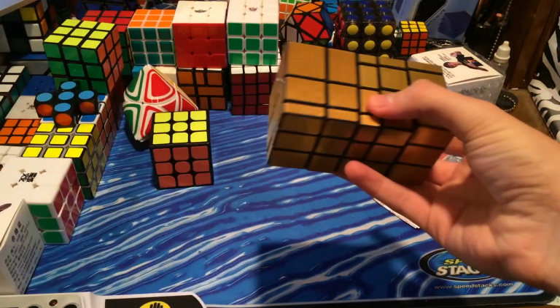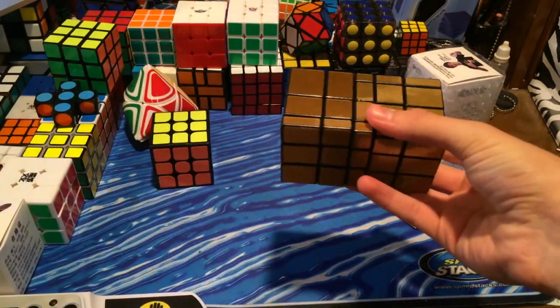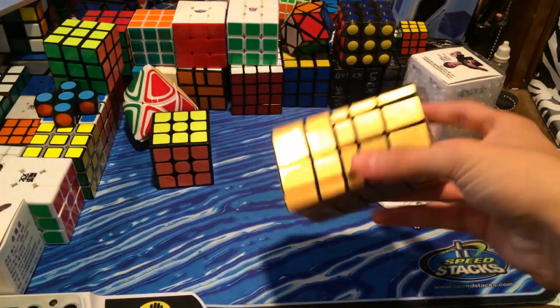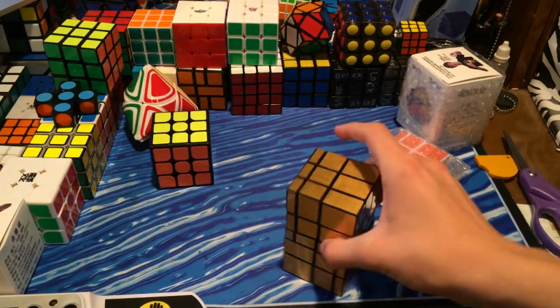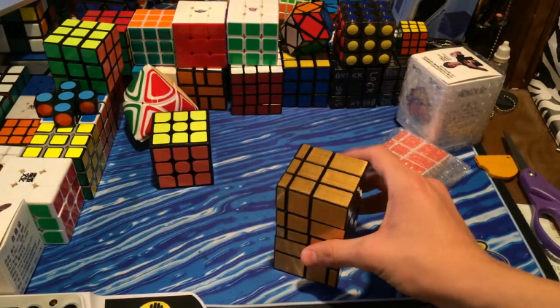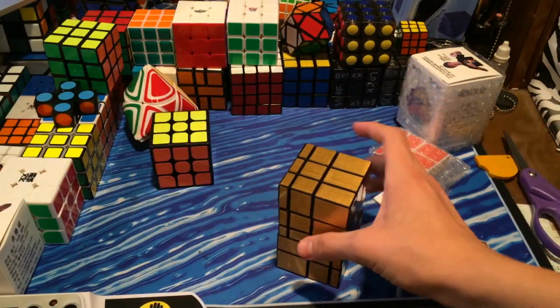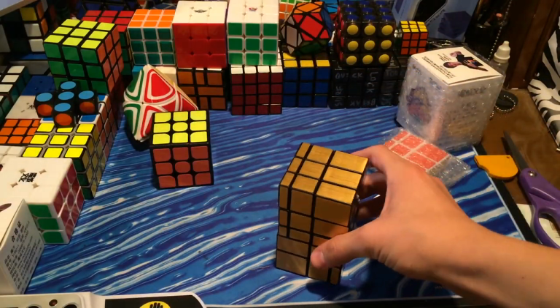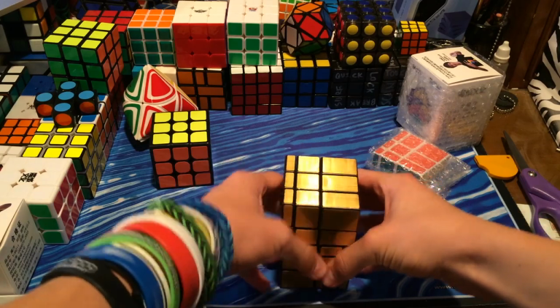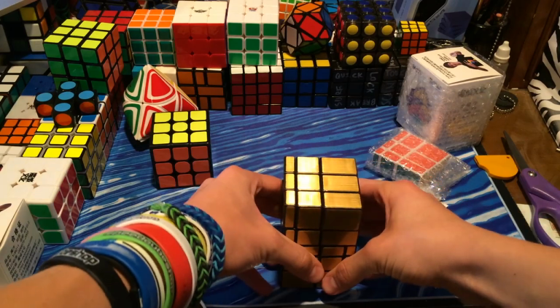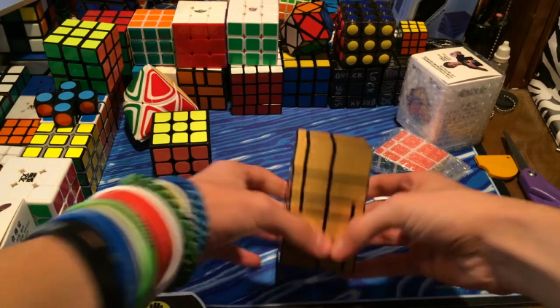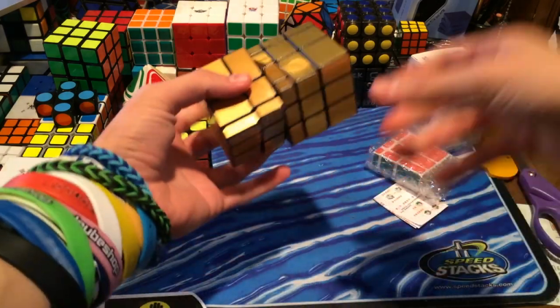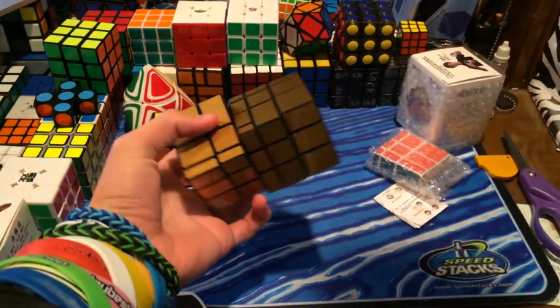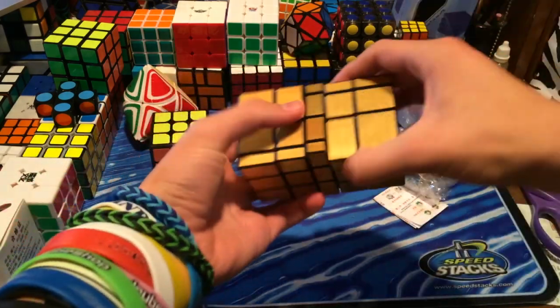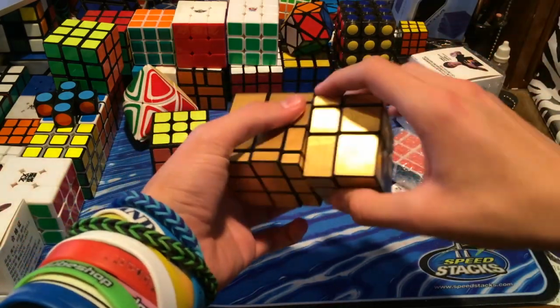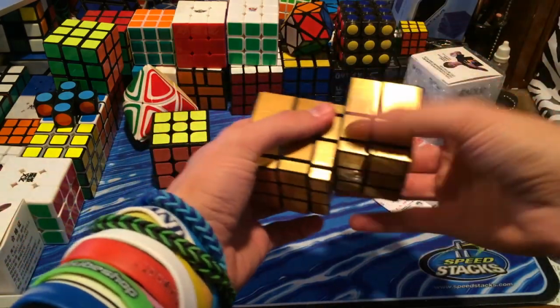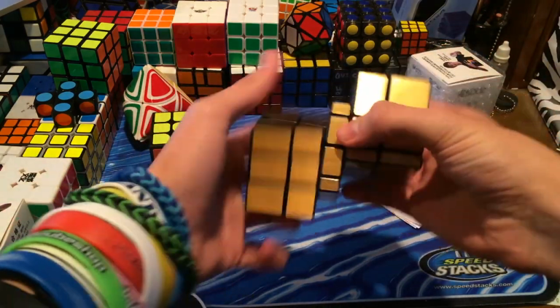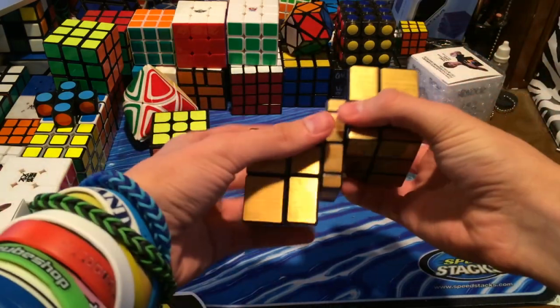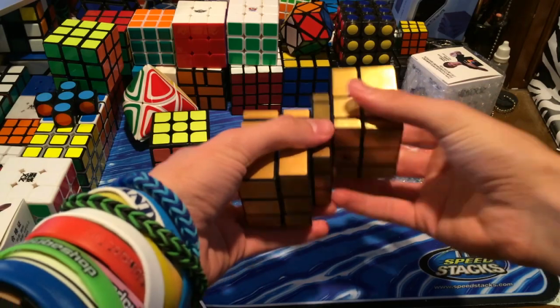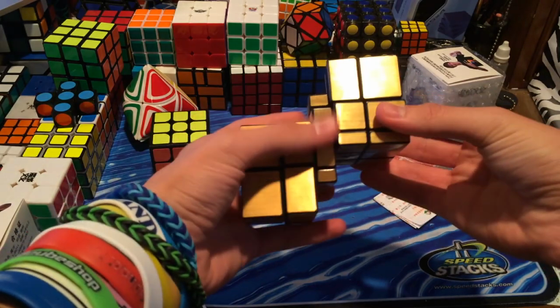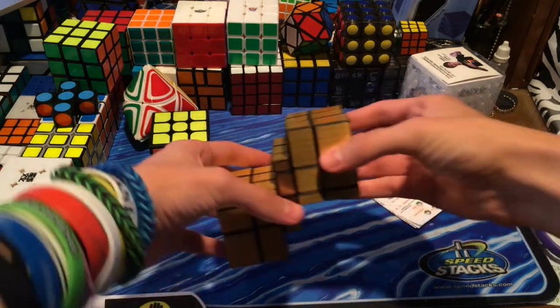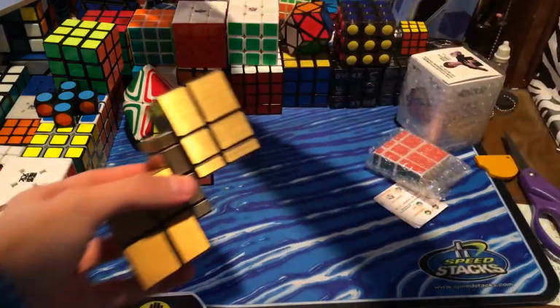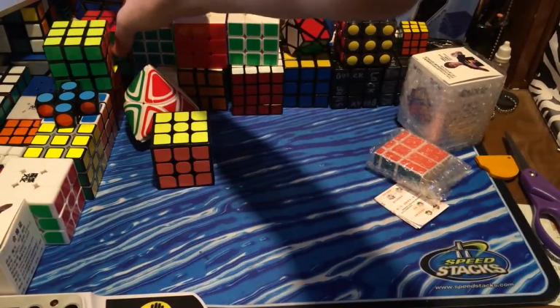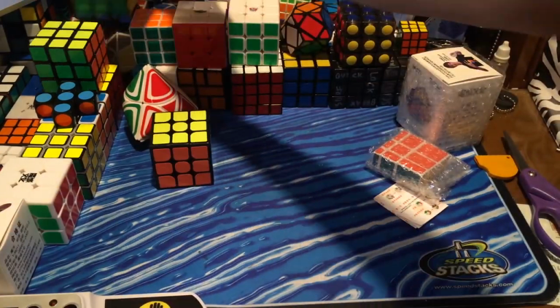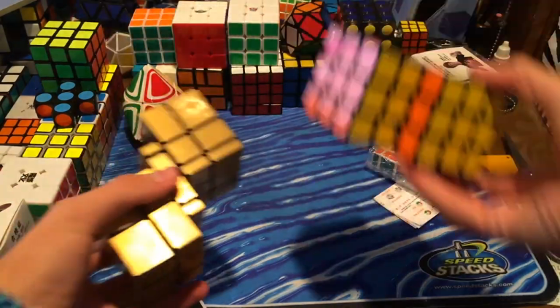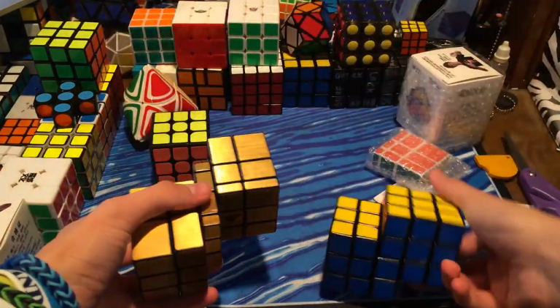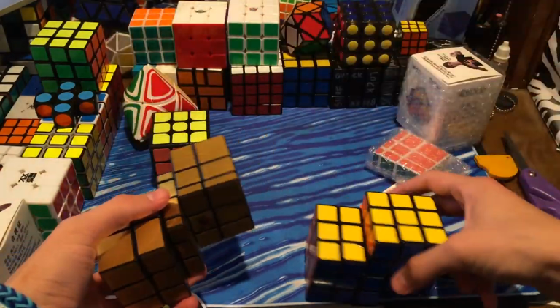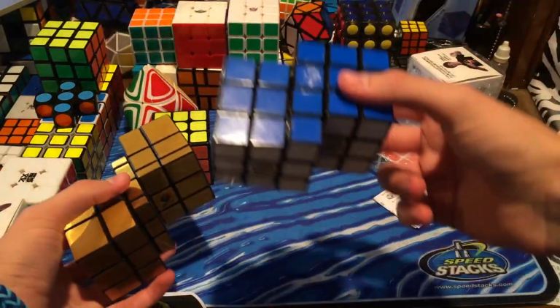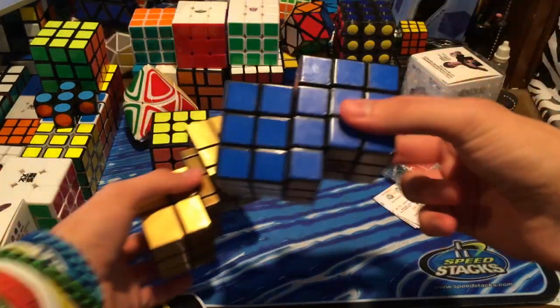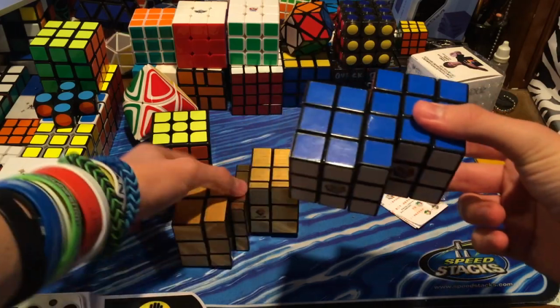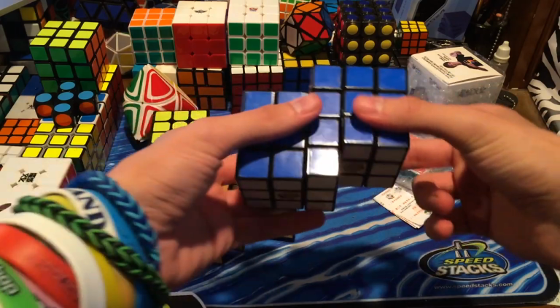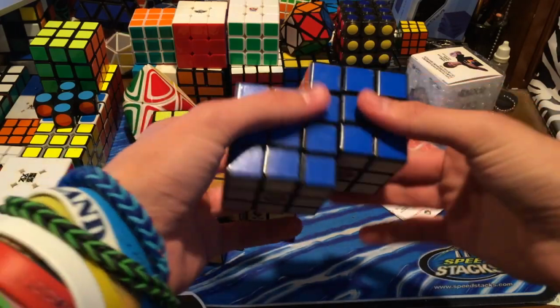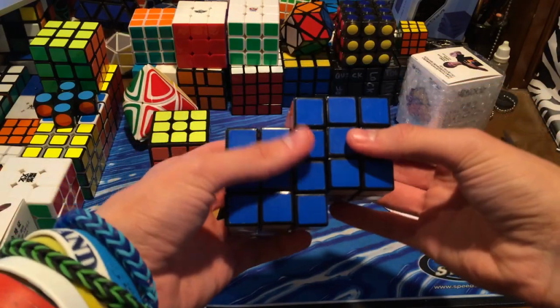This puzzle is listed on CubeGZ as a Cube Twist 3x3x5 mirror block, but after further examination it is actually just a Siamese bump cube. Let me grab my Siamese cube — I have a tutorial for this; it was one of my first few videos.